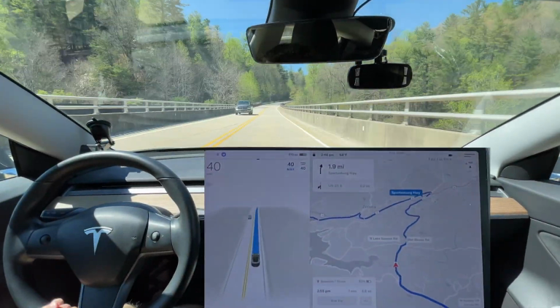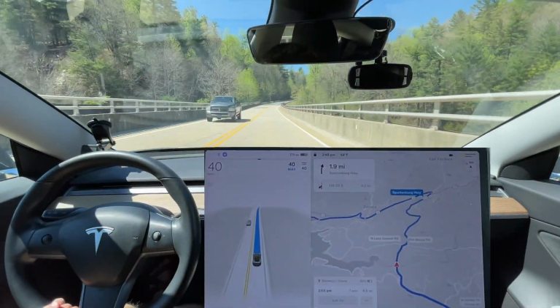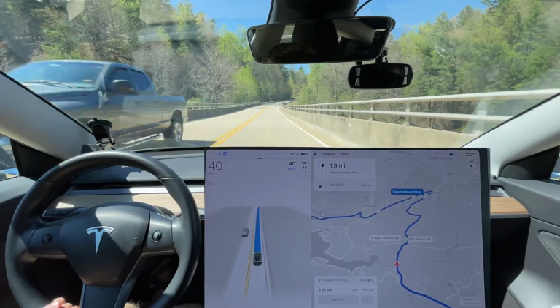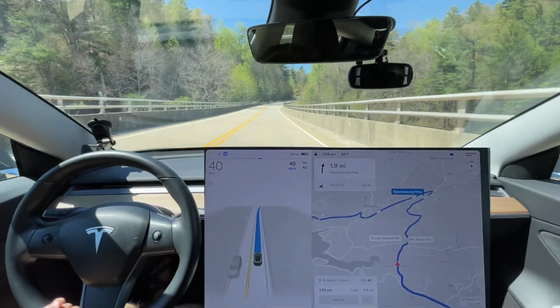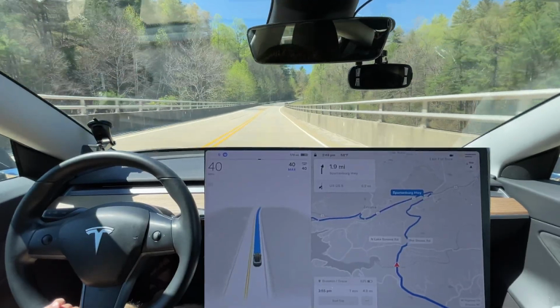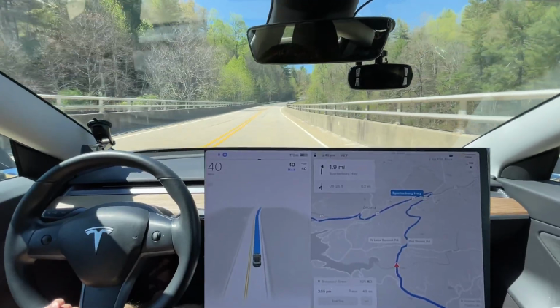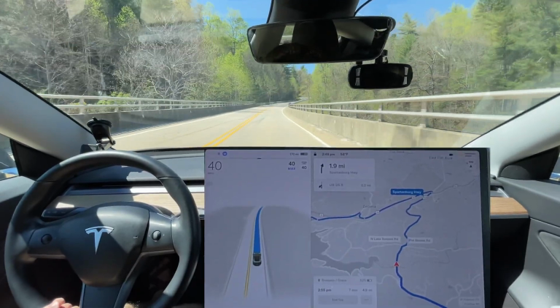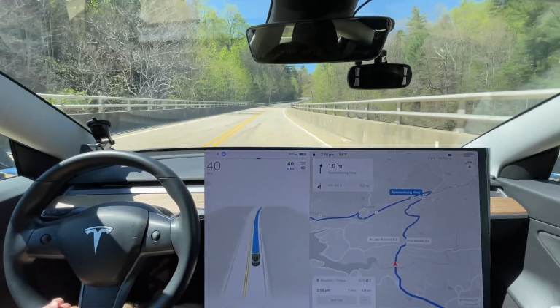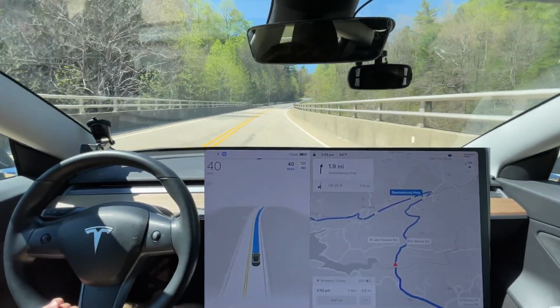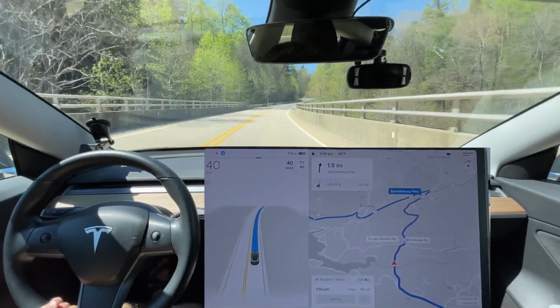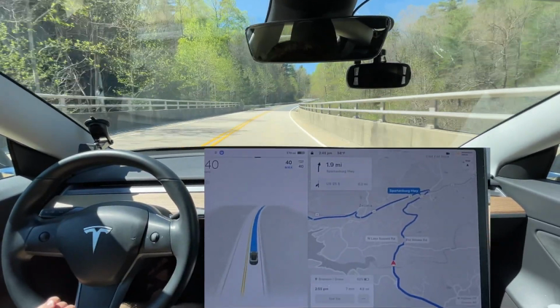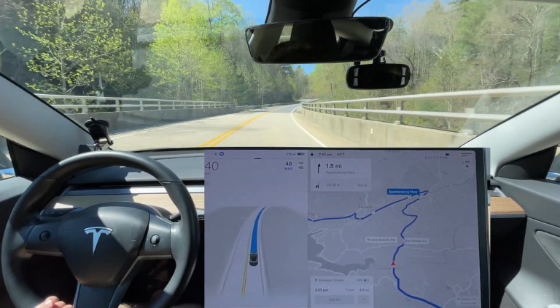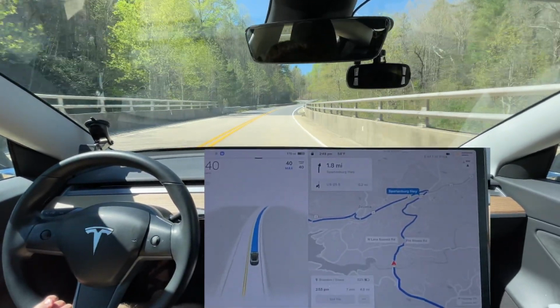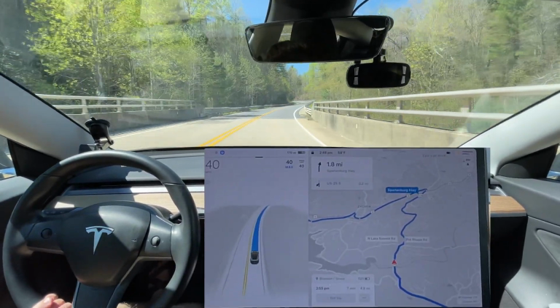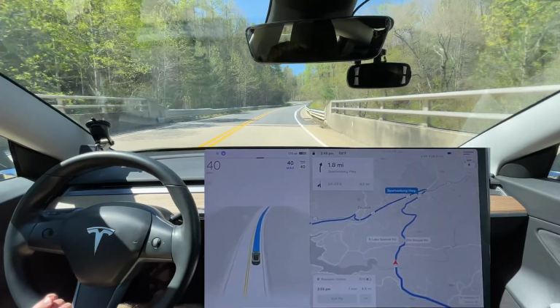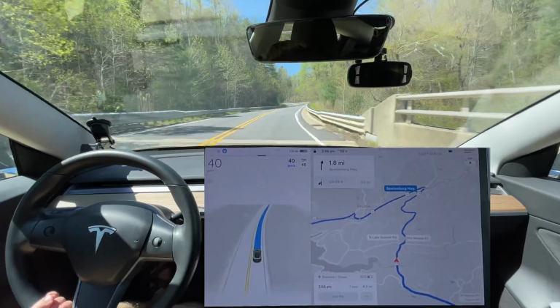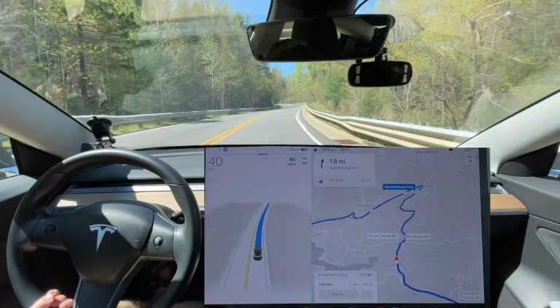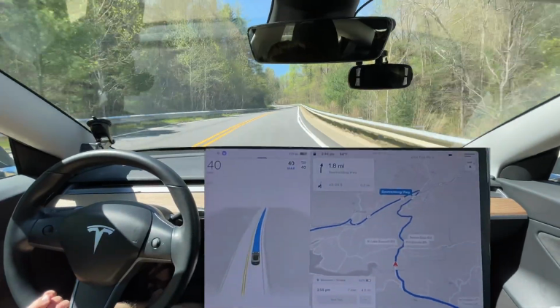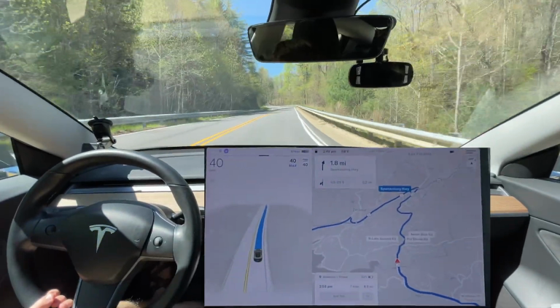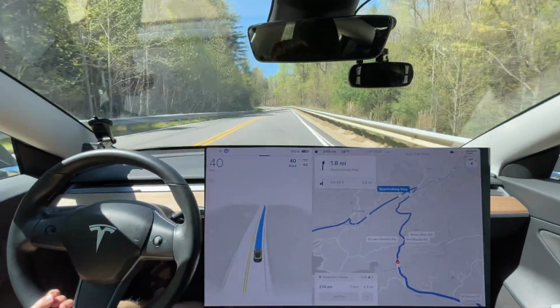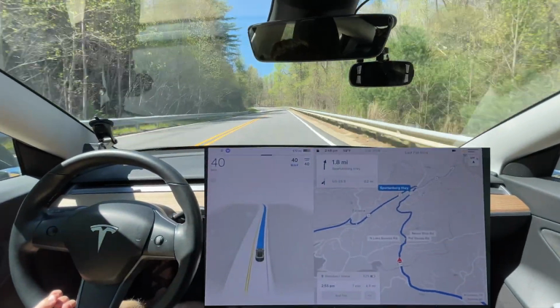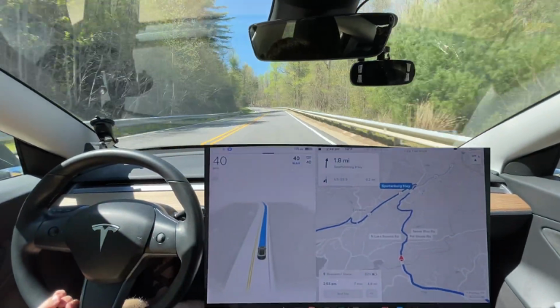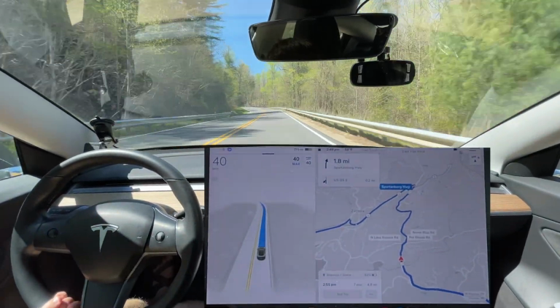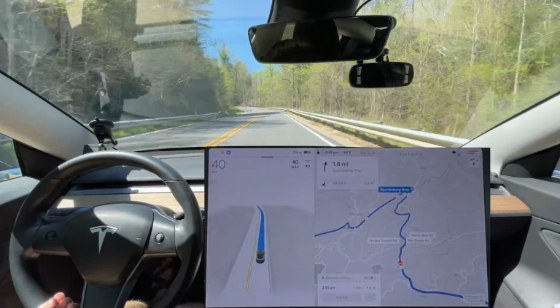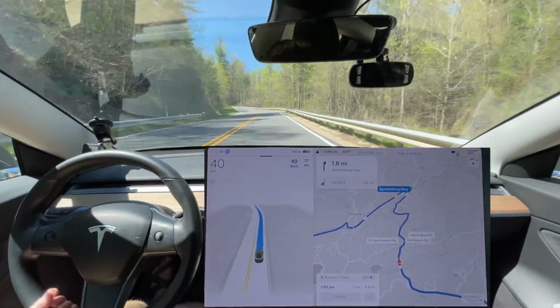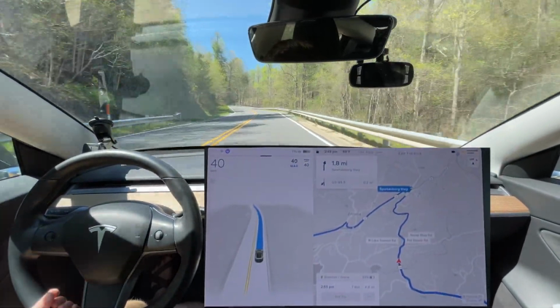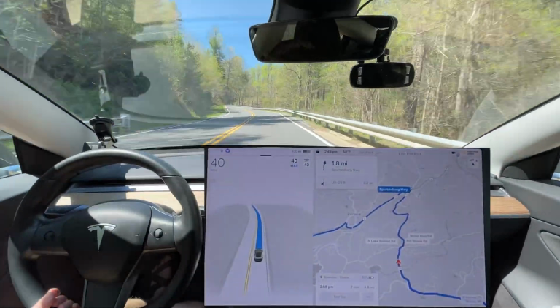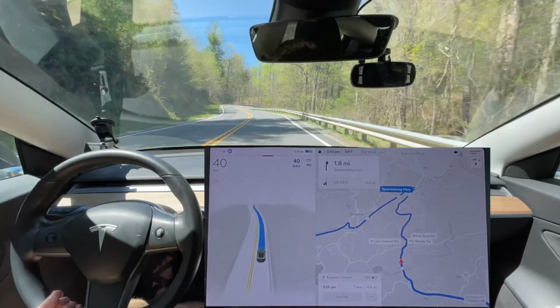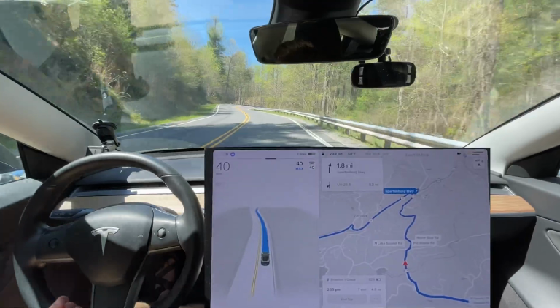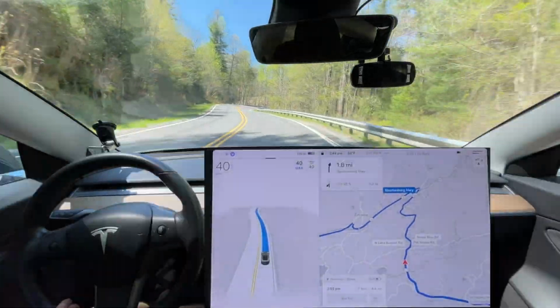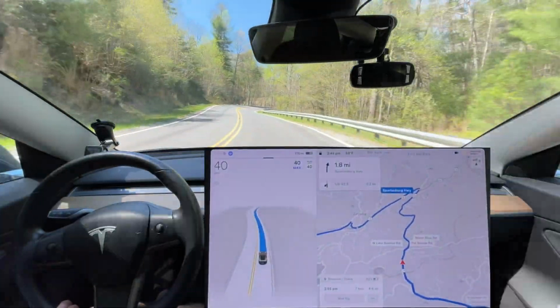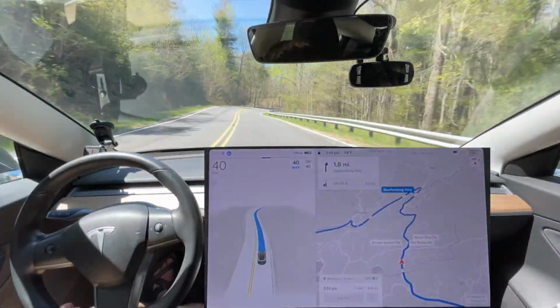They put a fence on that bridge — I don't know if people were jumping off of it, or just to deter people from jumping off. That's odd. But this is the really curvy section right here.